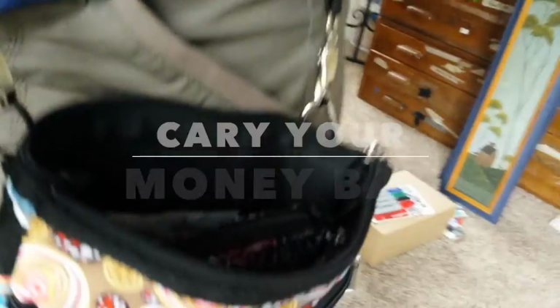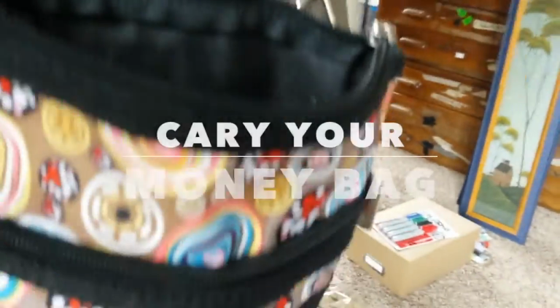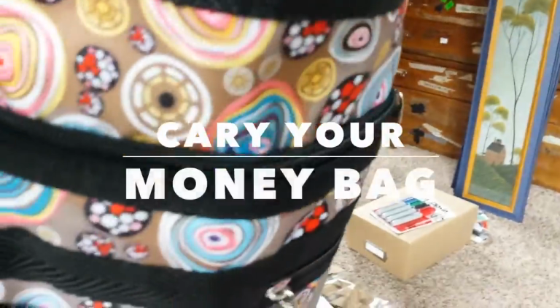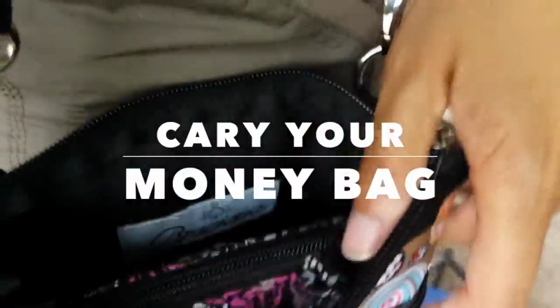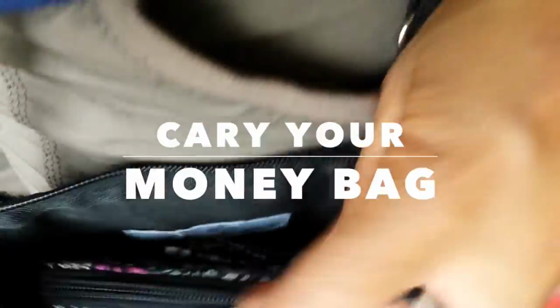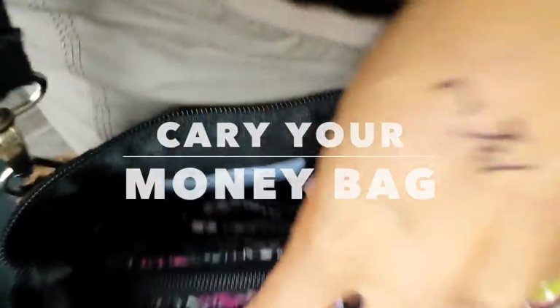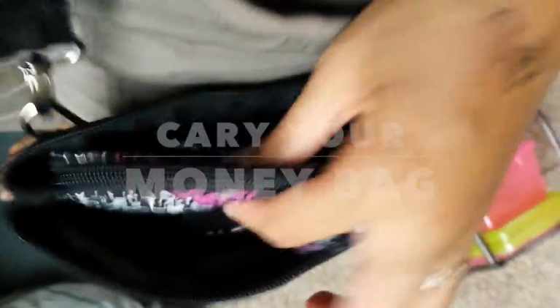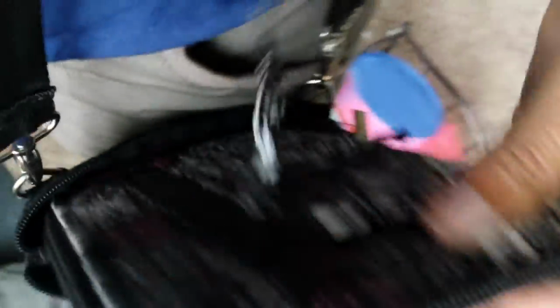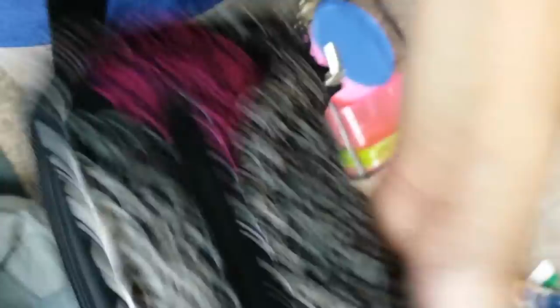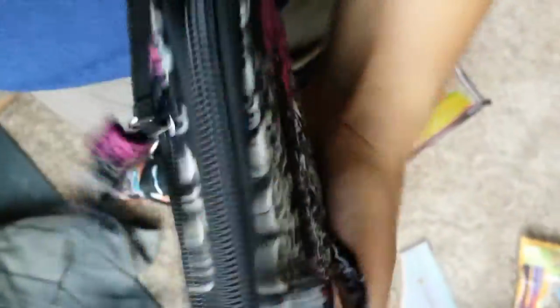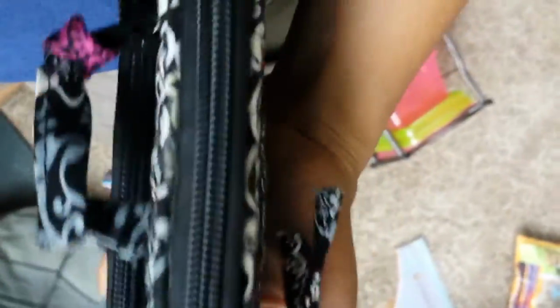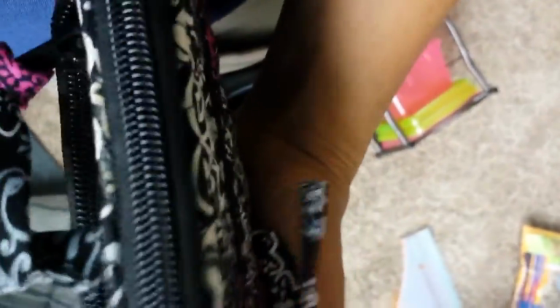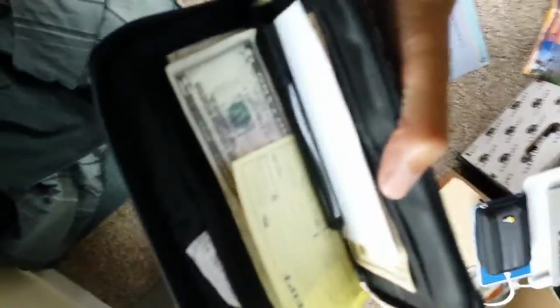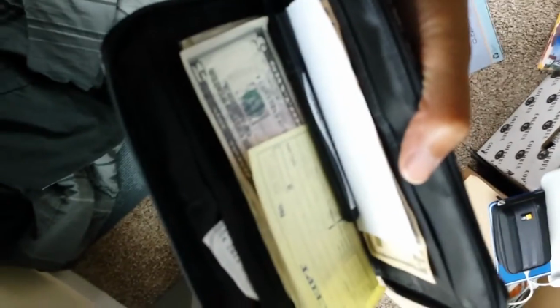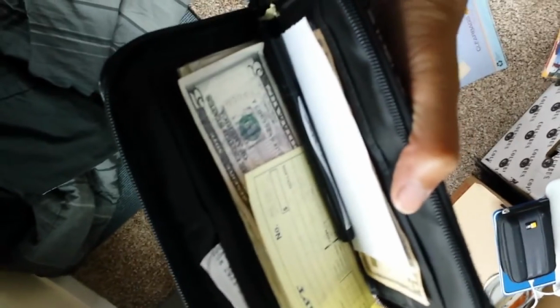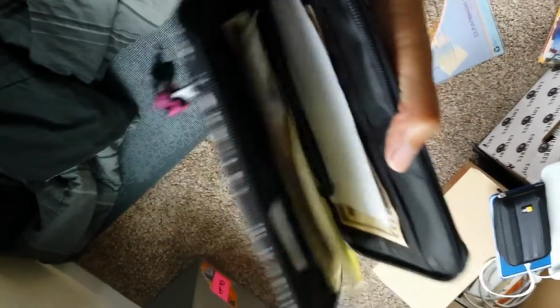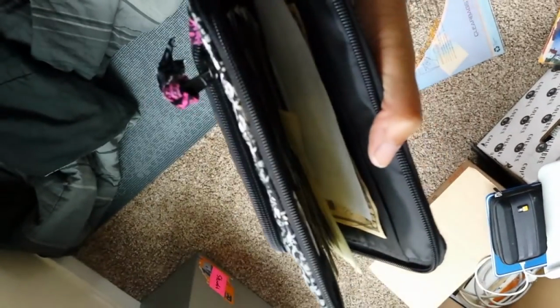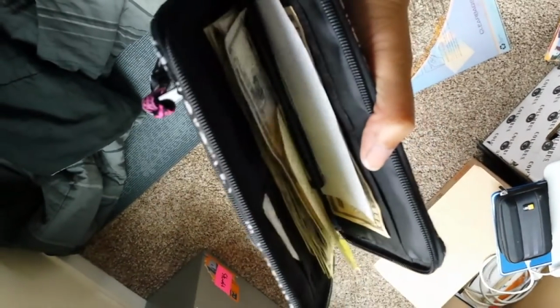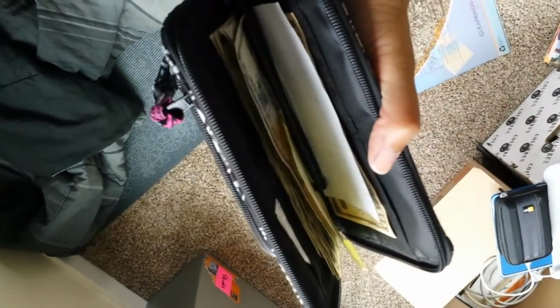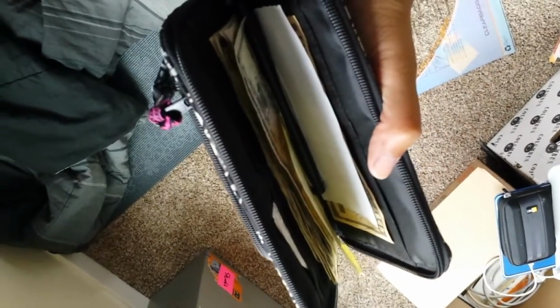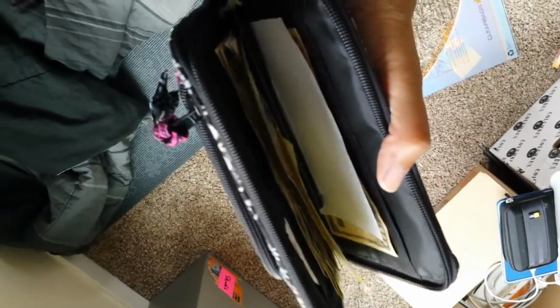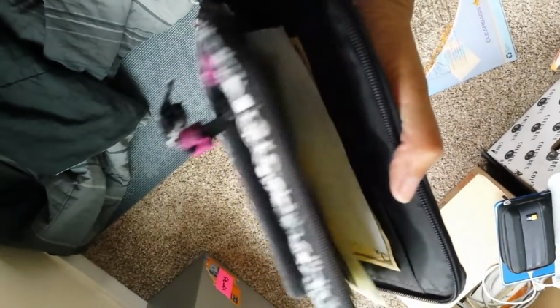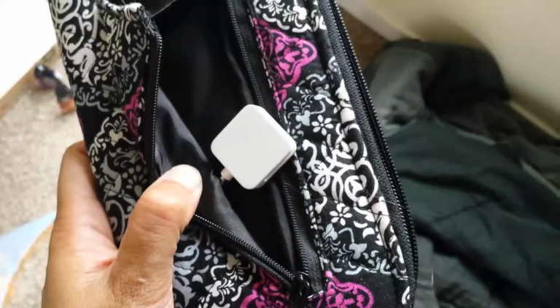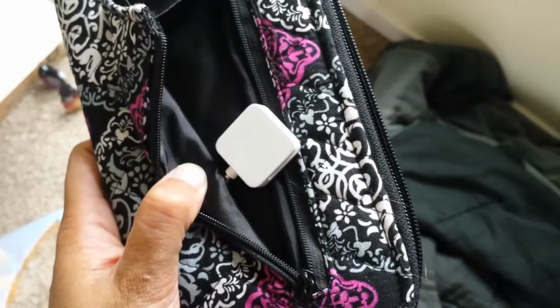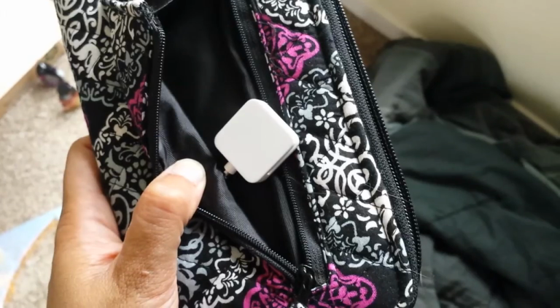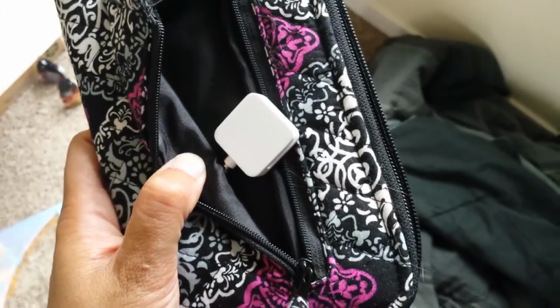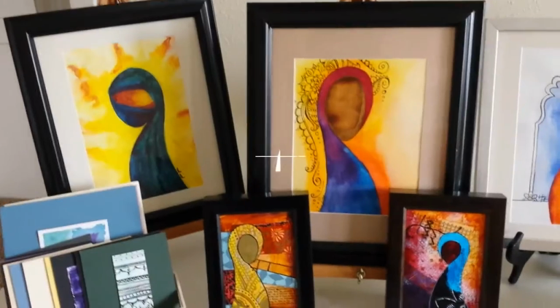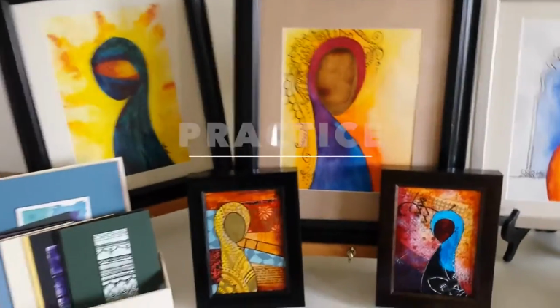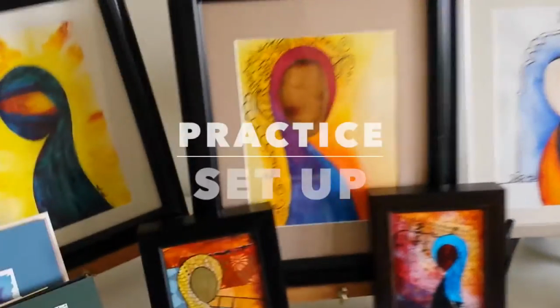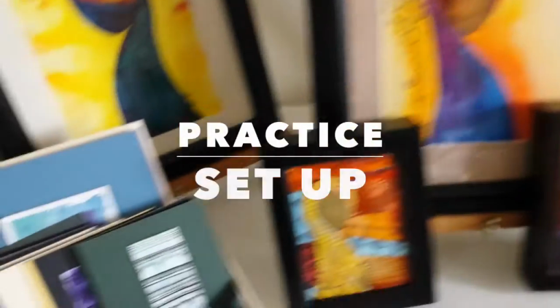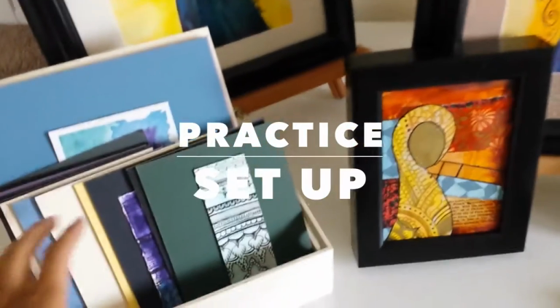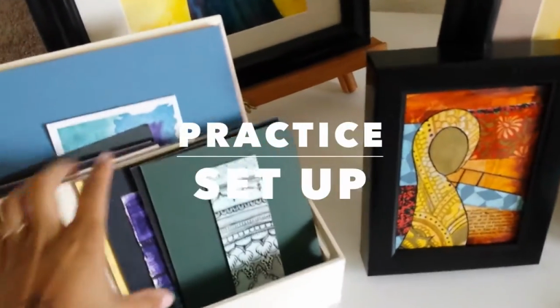One tip I learned at a big art festival — Art in the Park — is to carry your money with you all the time. I had this wallet and found a bag that it fits perfectly into. It's an over-the-shoulder bag, so I use the wallet for storing everything and put the bag over my shoulder.